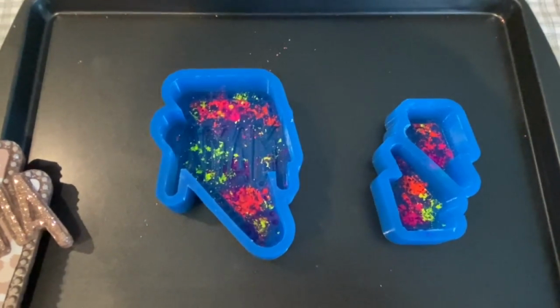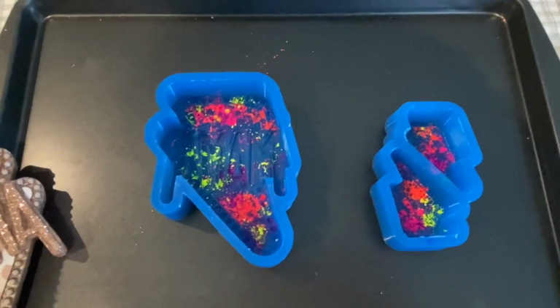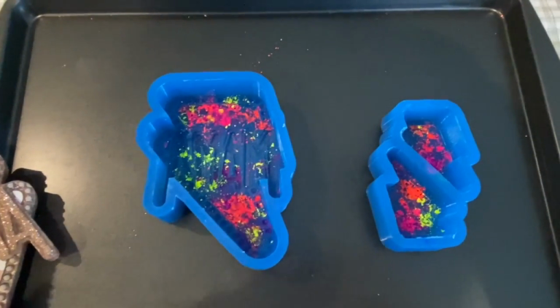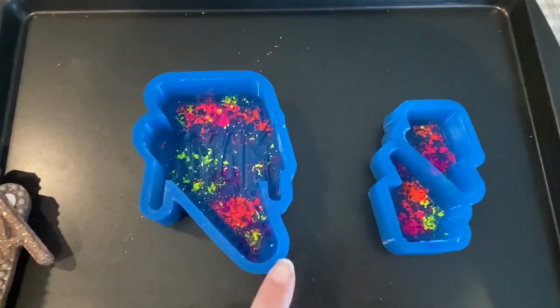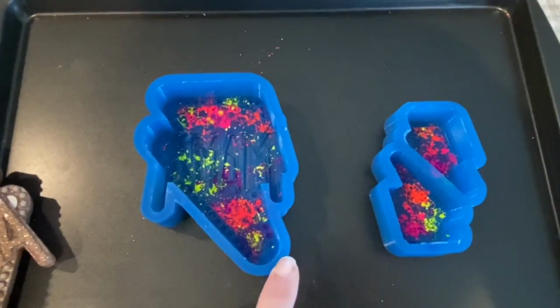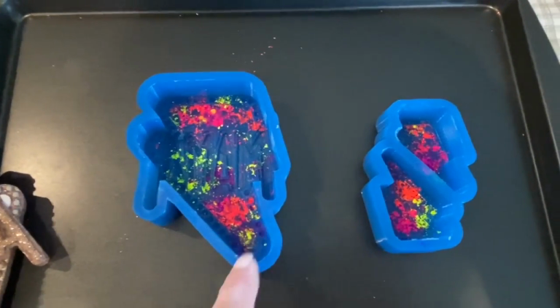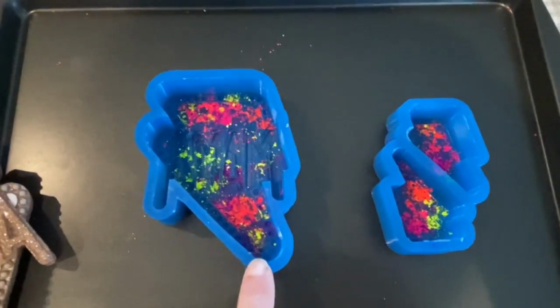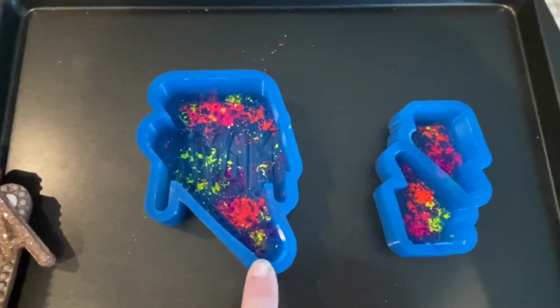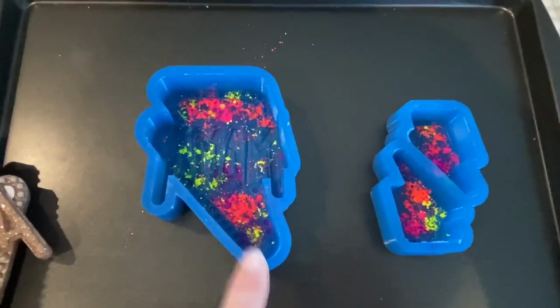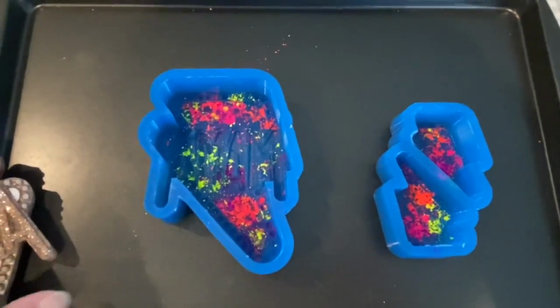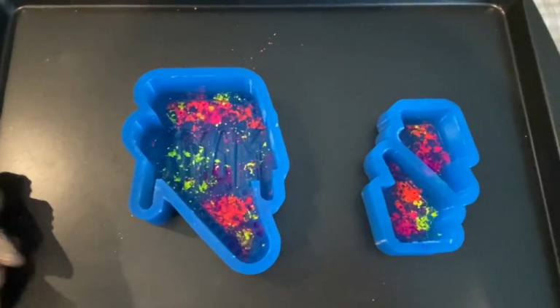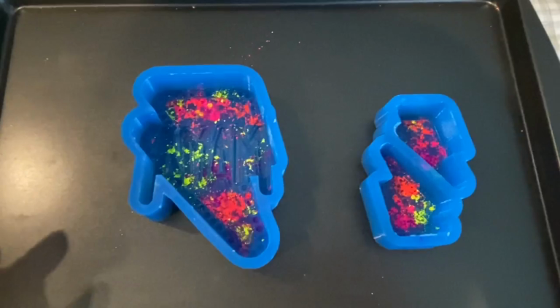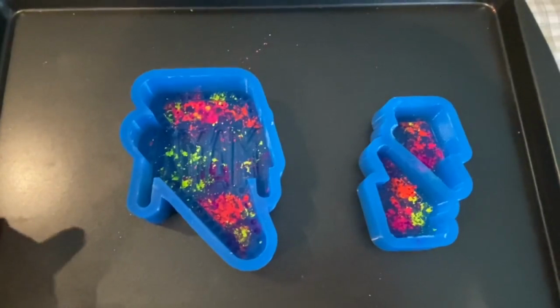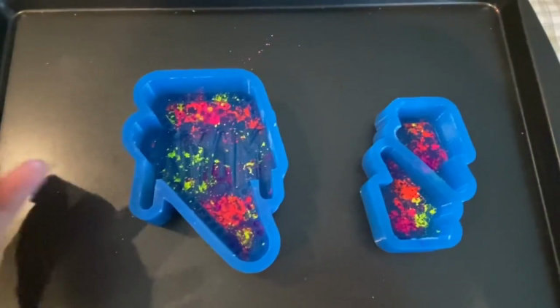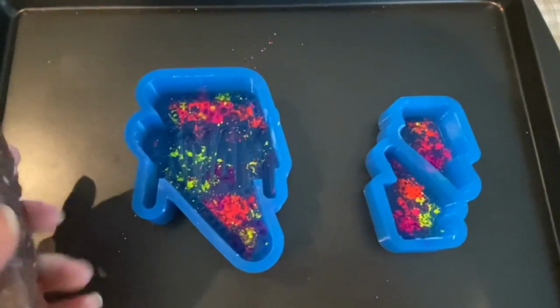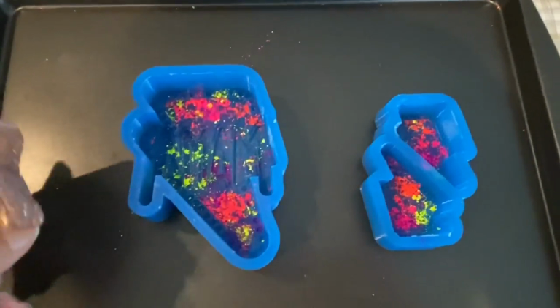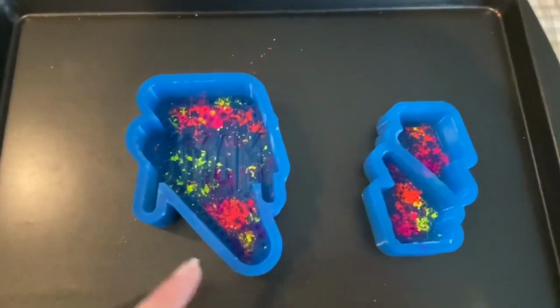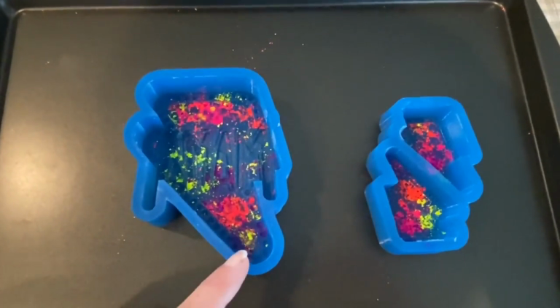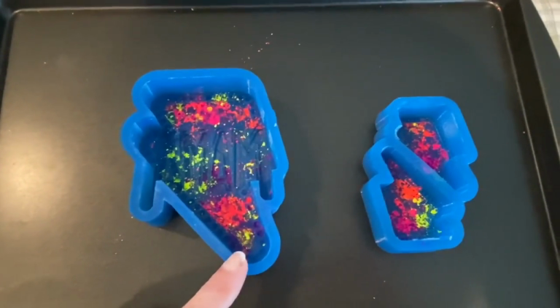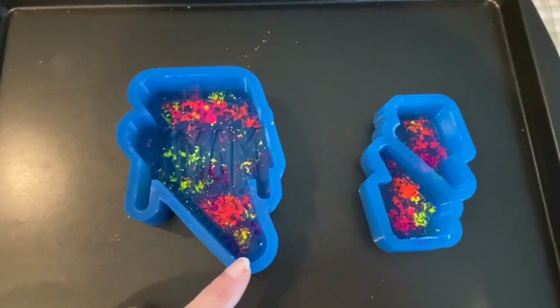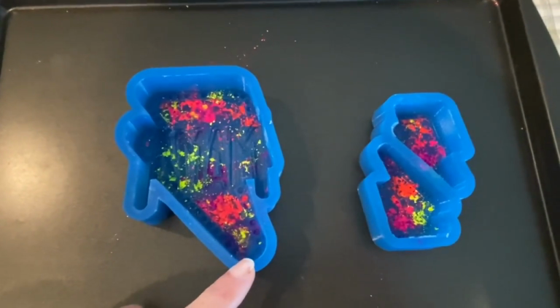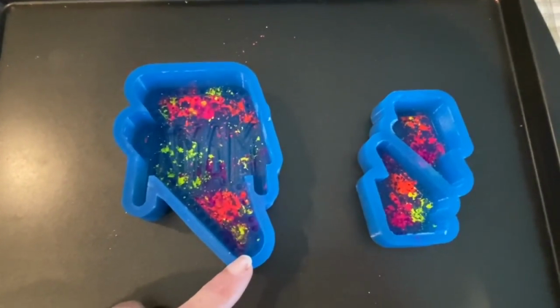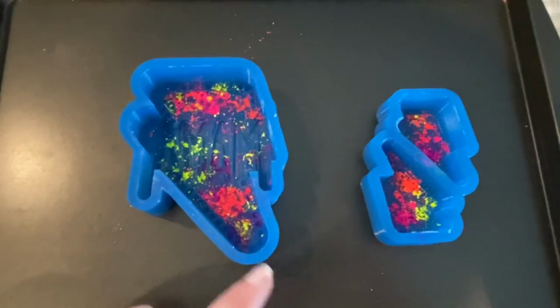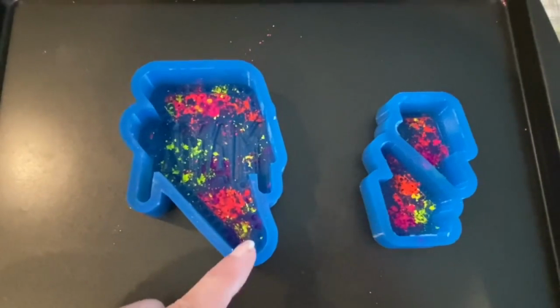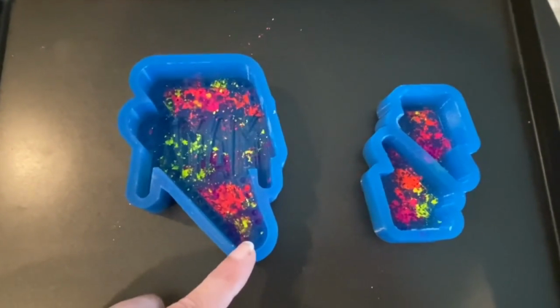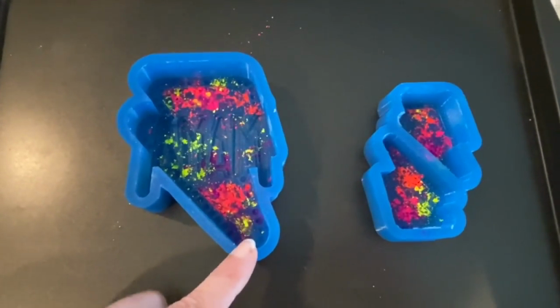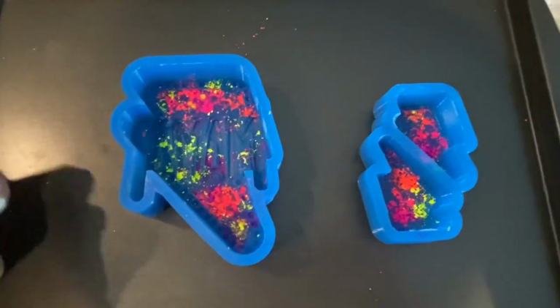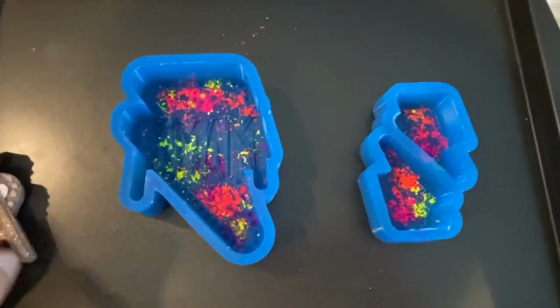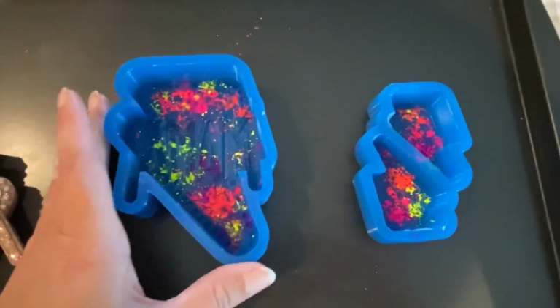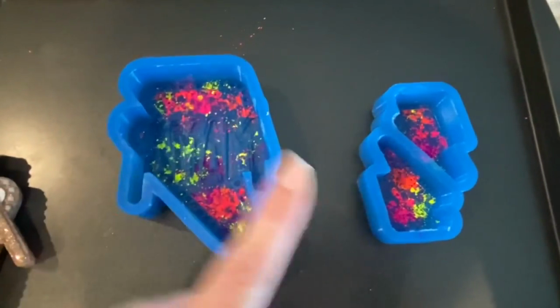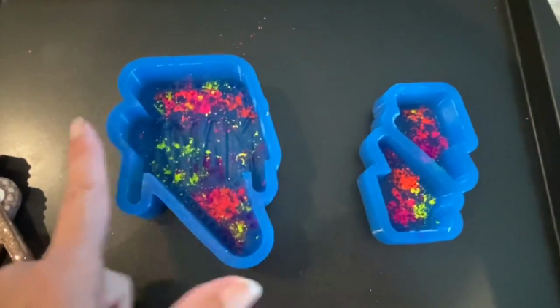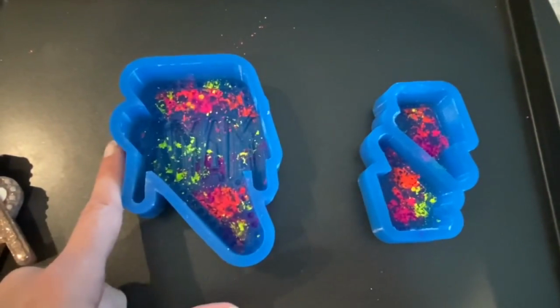Excuse my molds, they're messy from the last video that I made. Before we get started, I just wanted to mention it's very important when you're using a mold to do a double-sided freshie — your mold has to be symmetrical, so it needs to be the same on both sides.